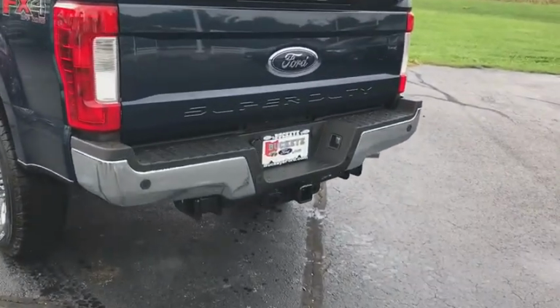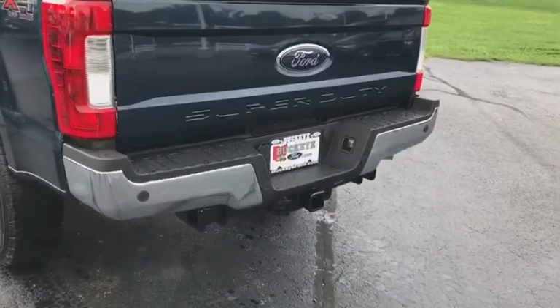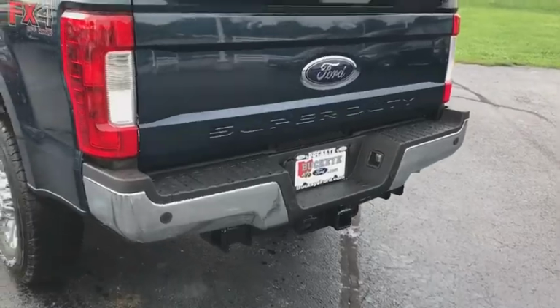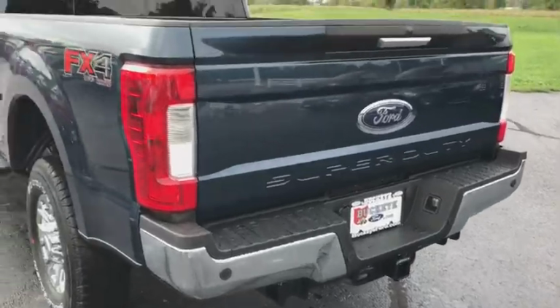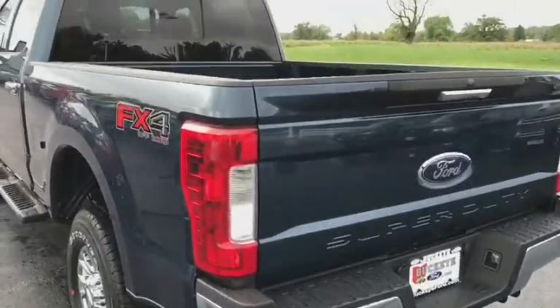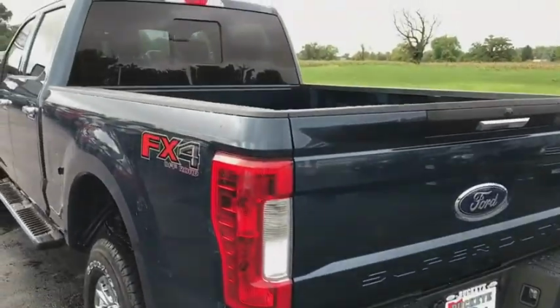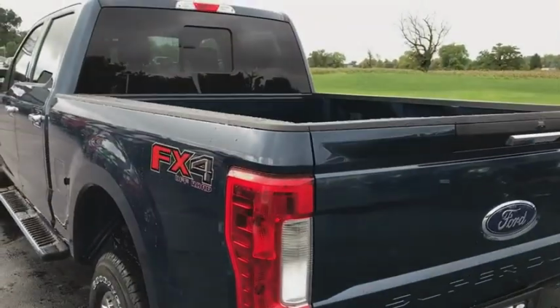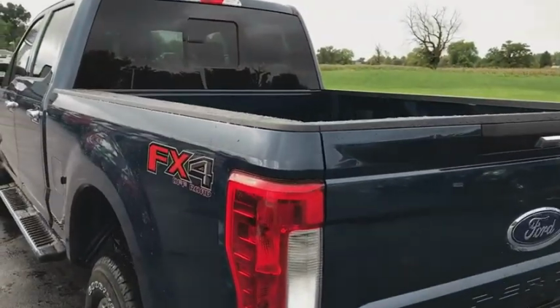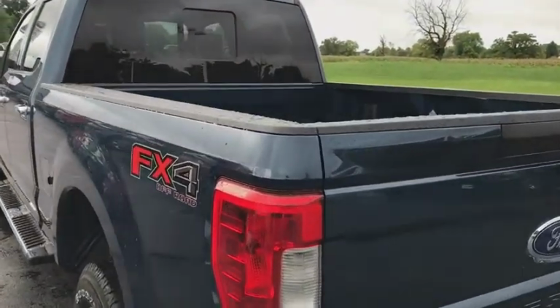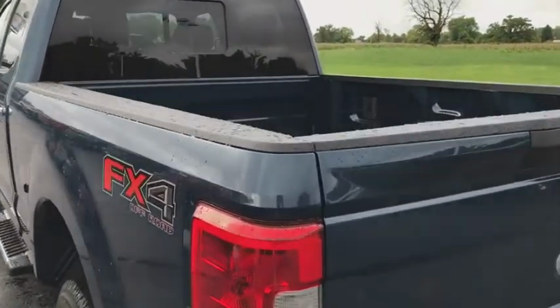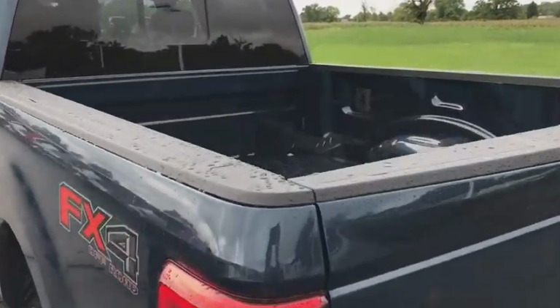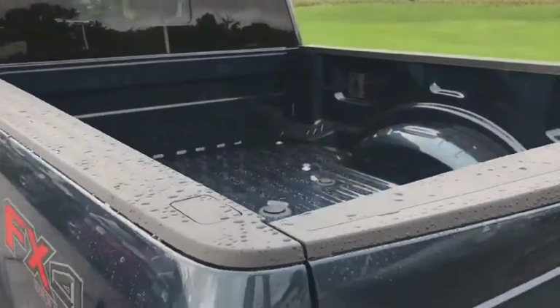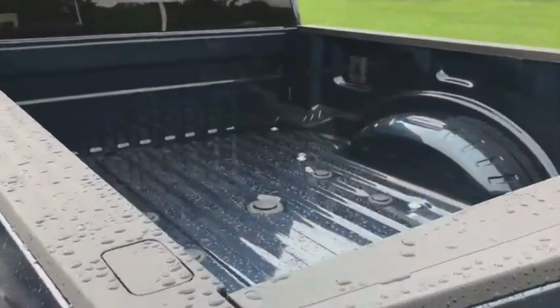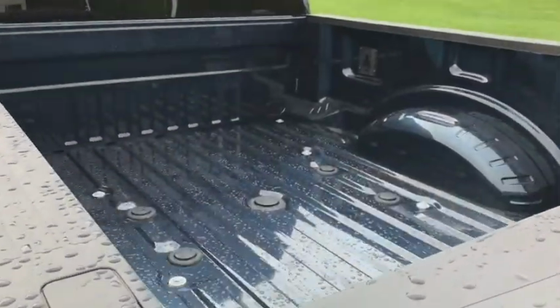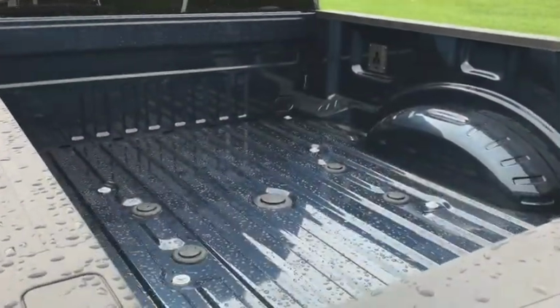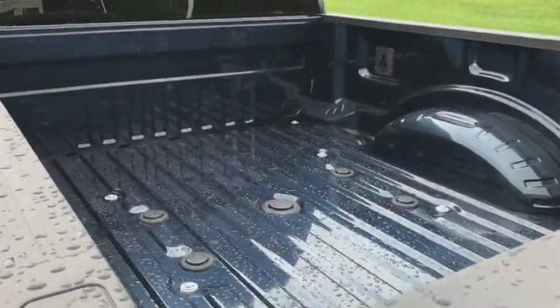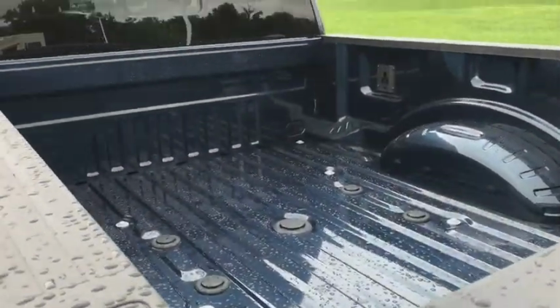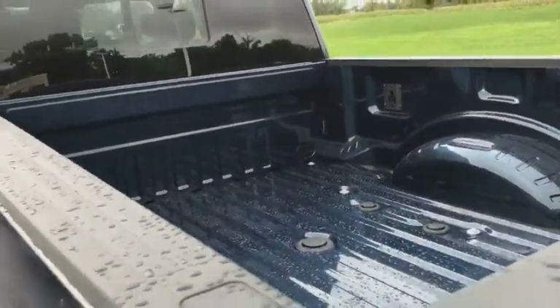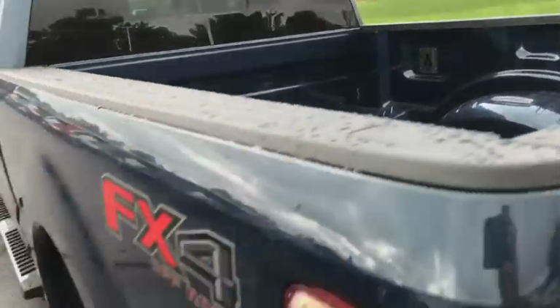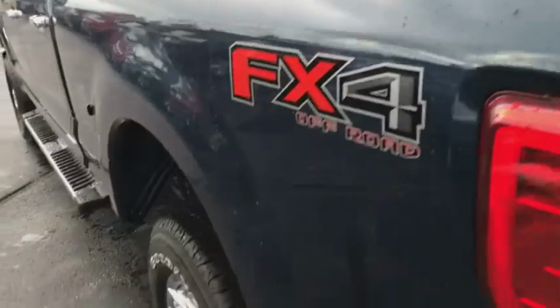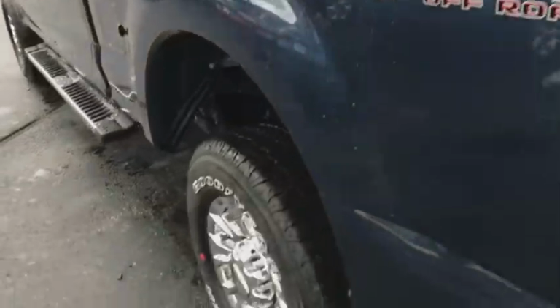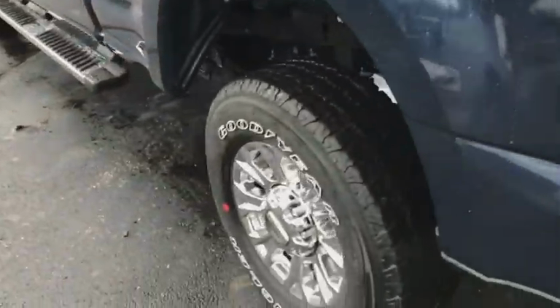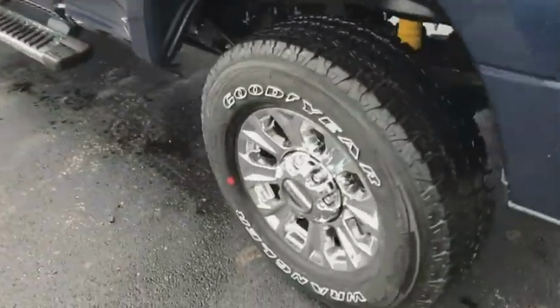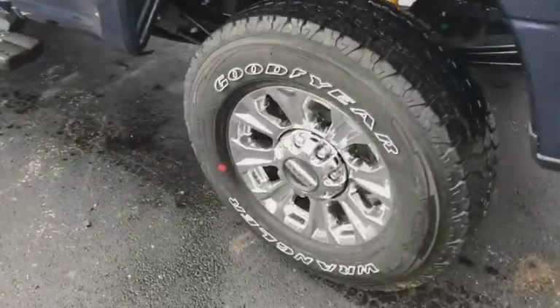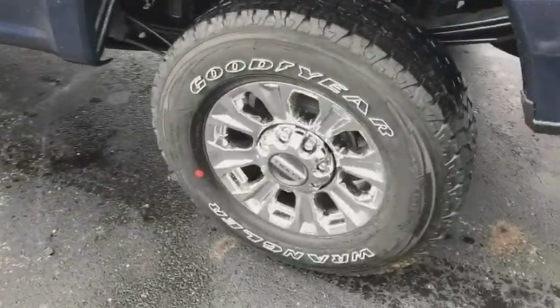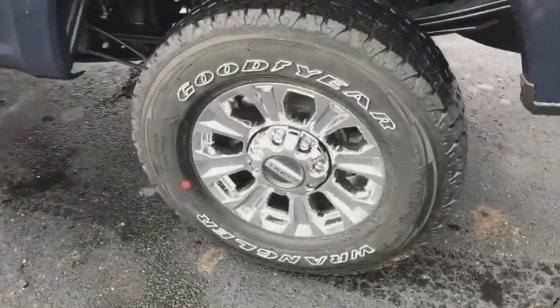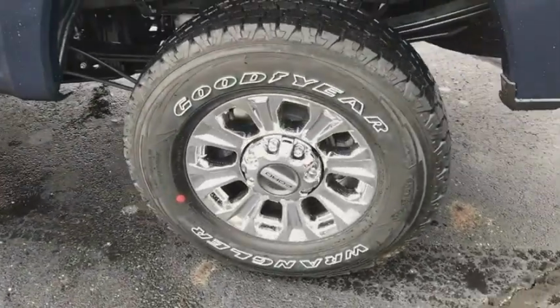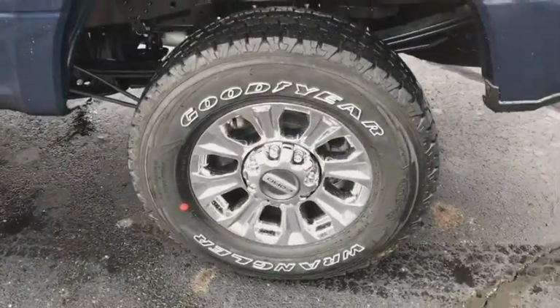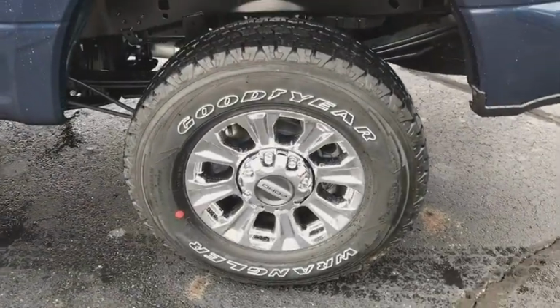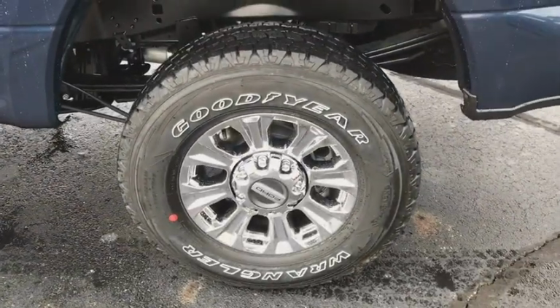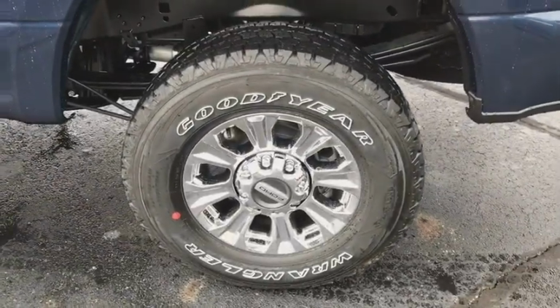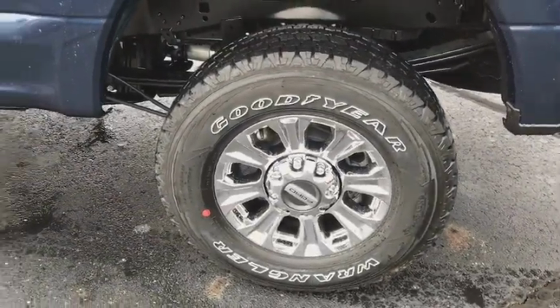Fog lamps, compass, trip computer, heated front seats, tachometer, brake assist, remote keyless entry, overhead console, panic alarm.